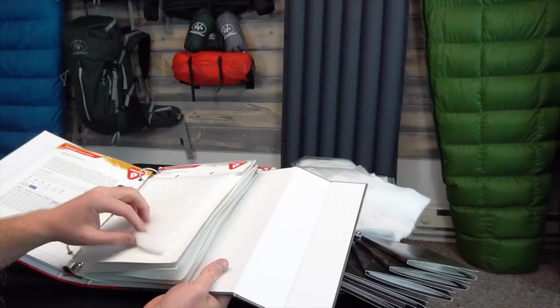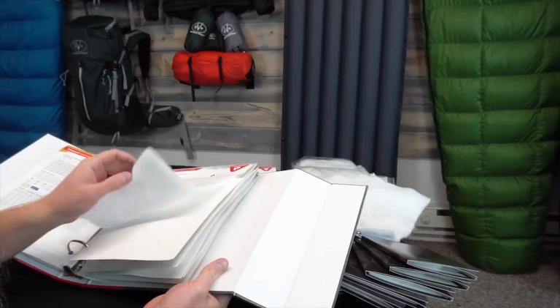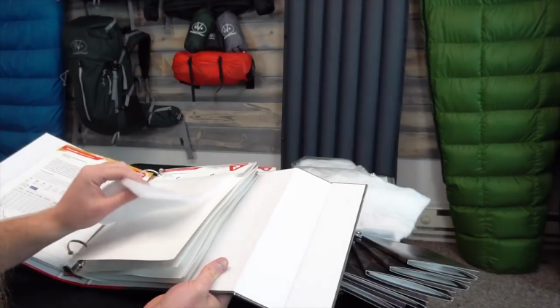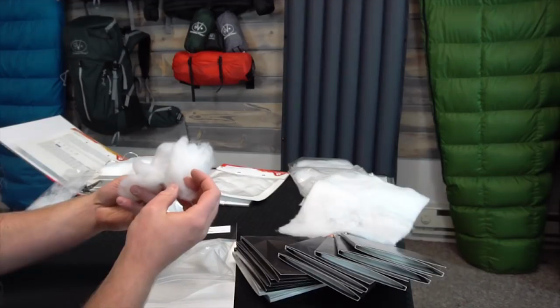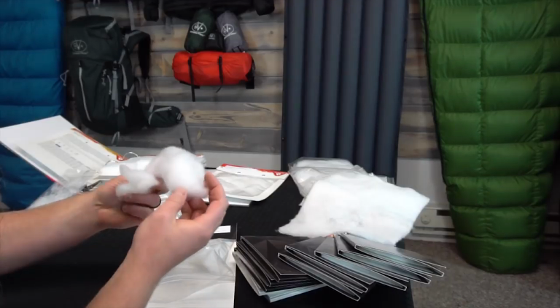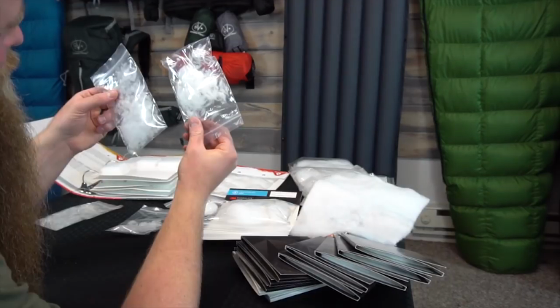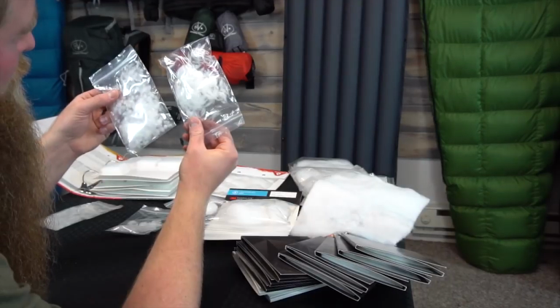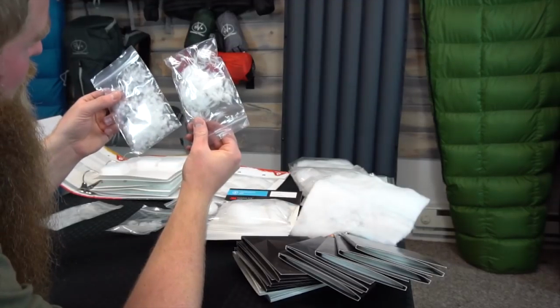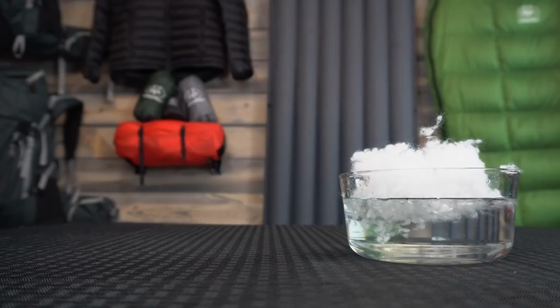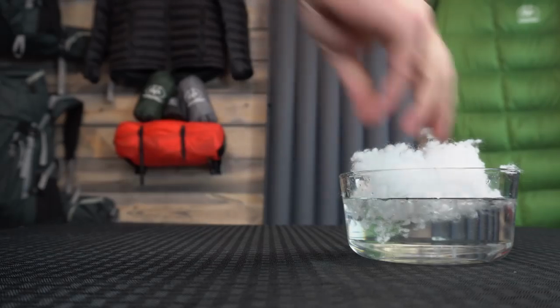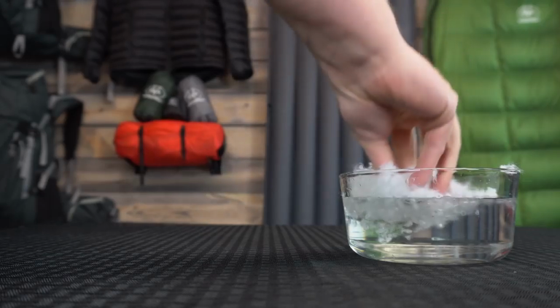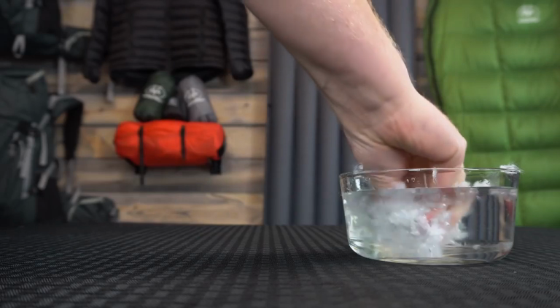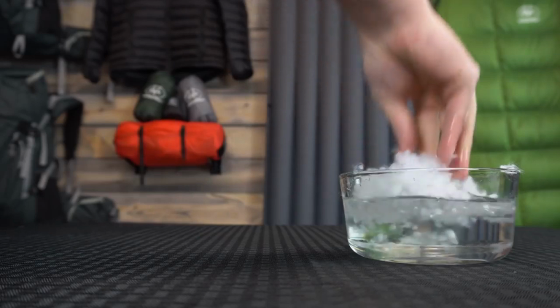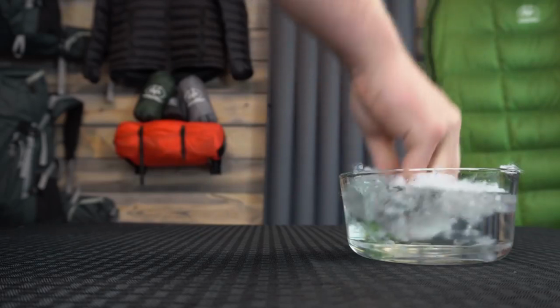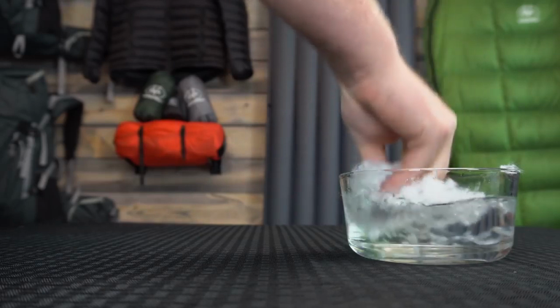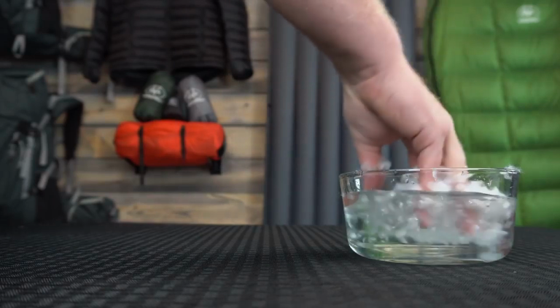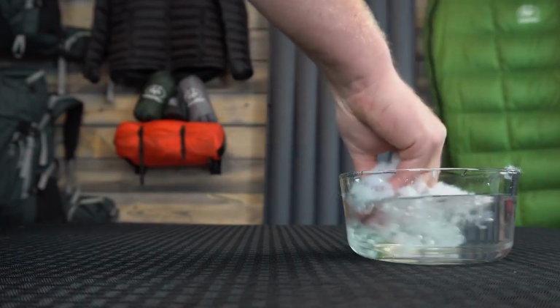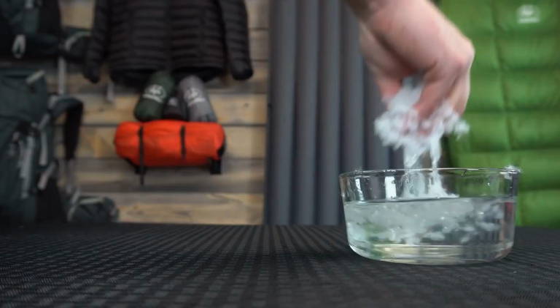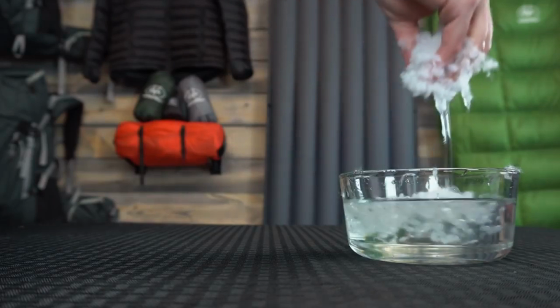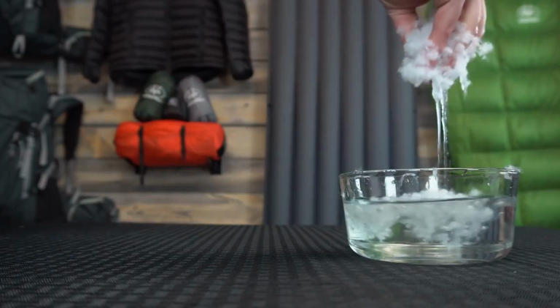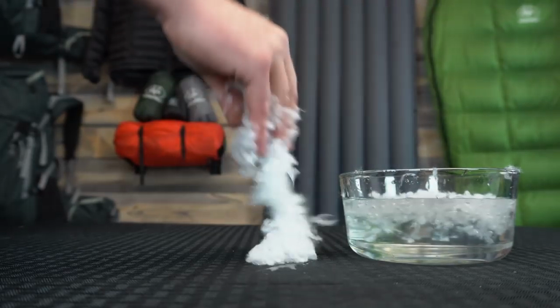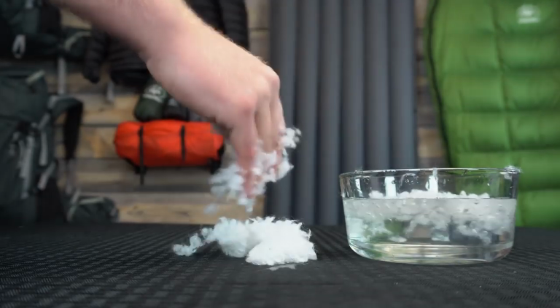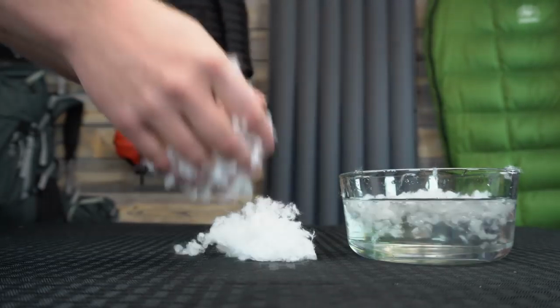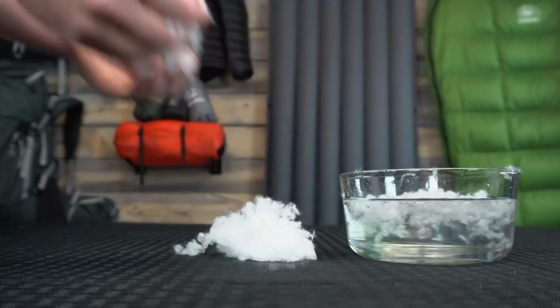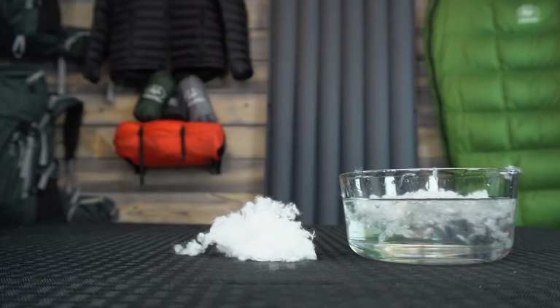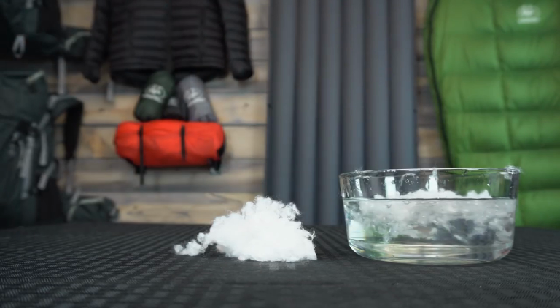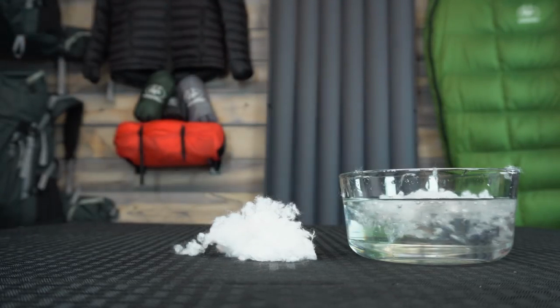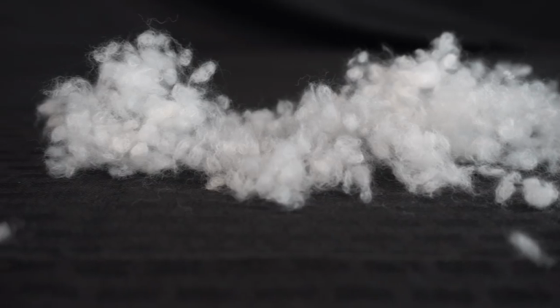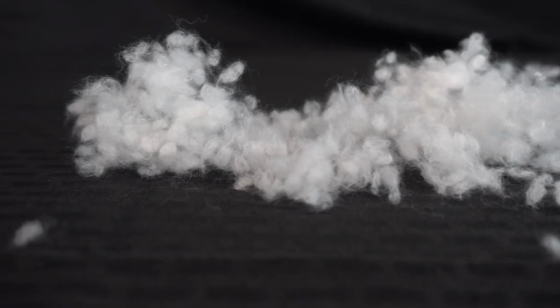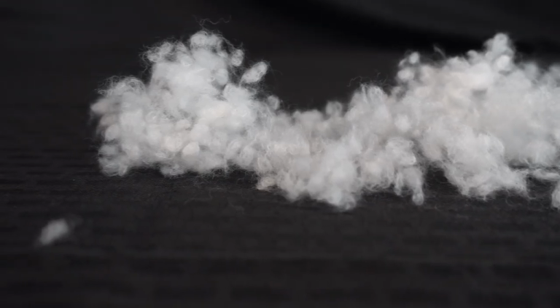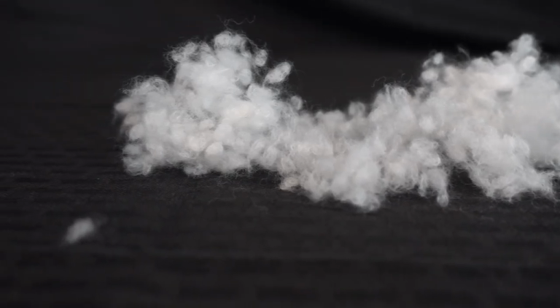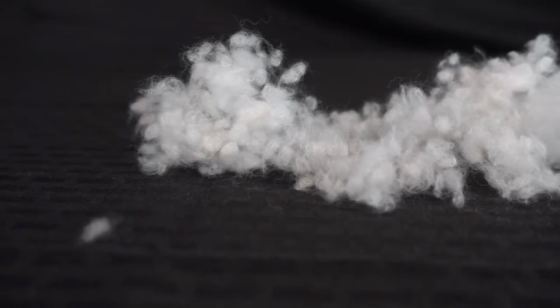We tested every insulation we could find but nothing hit our criteria, so we partnered with a new innovative company to create our own insulation and we didn't stop iterating until we were 100% satisfied. The result is a new unique insulation called Loftec, and it changes everything.